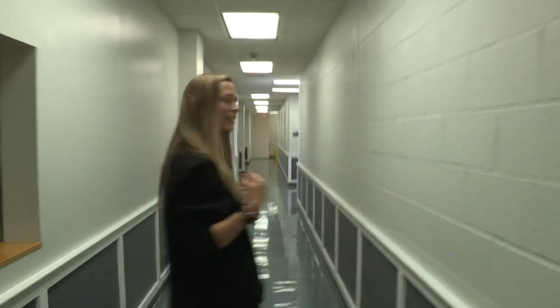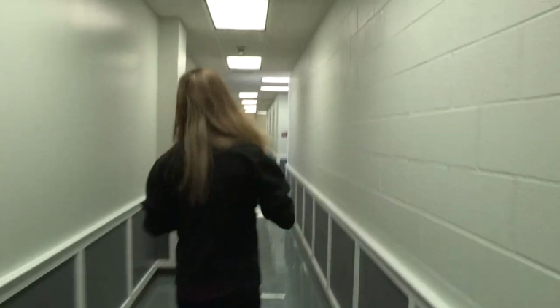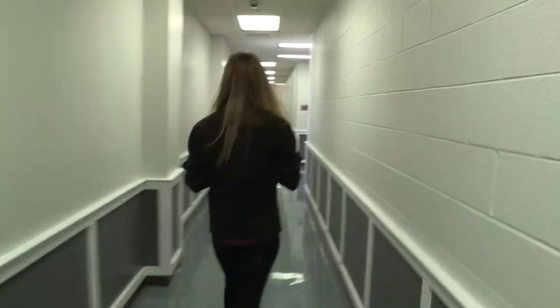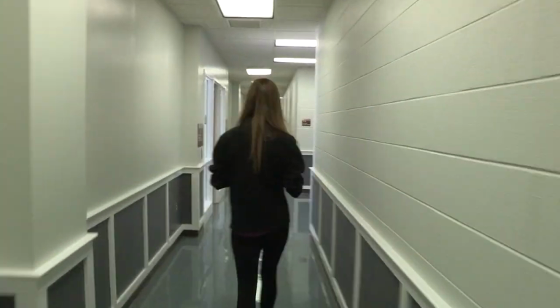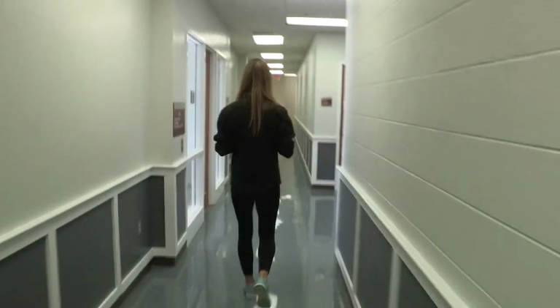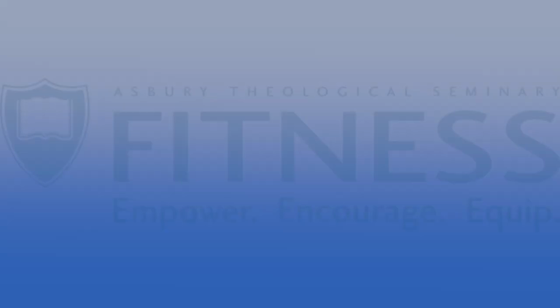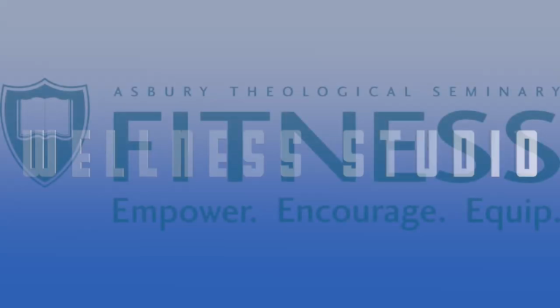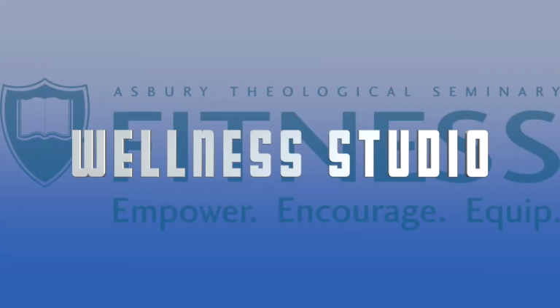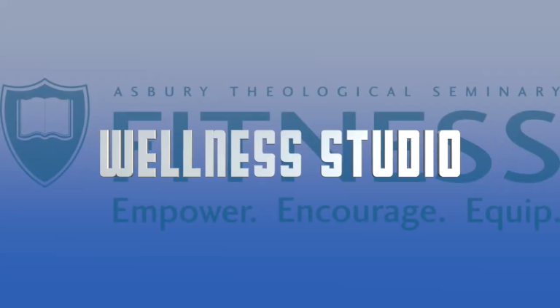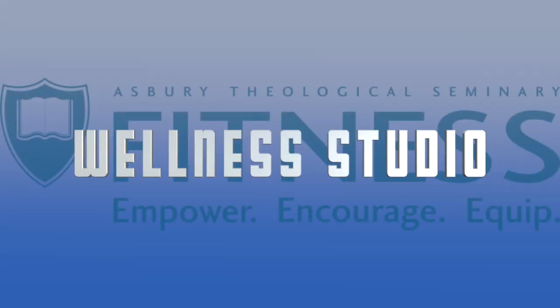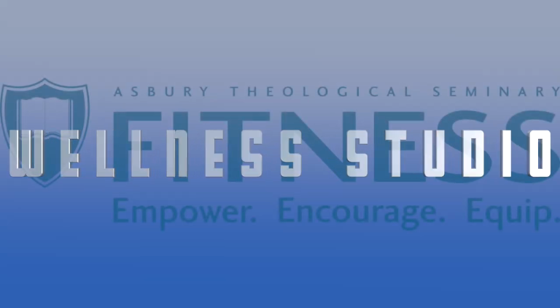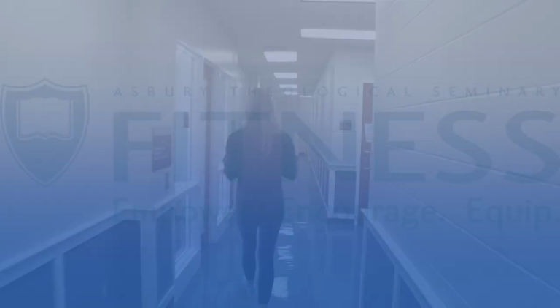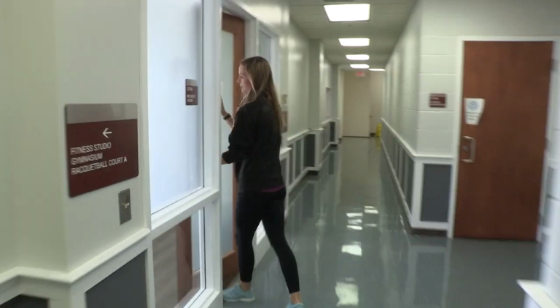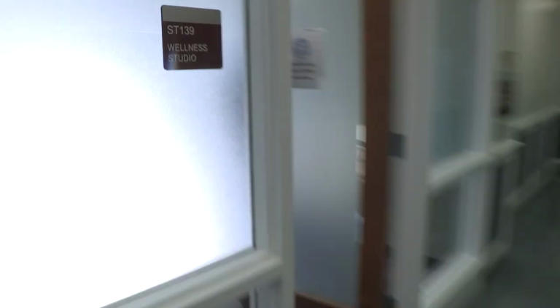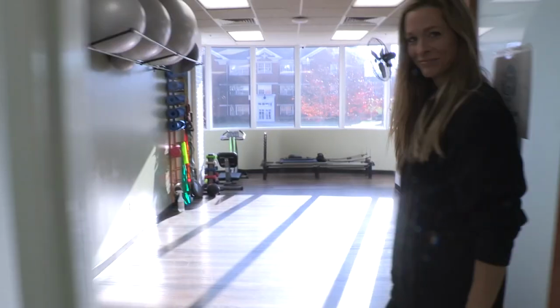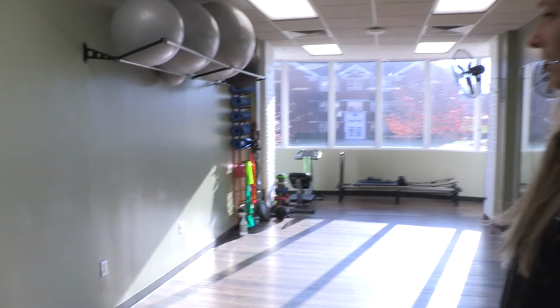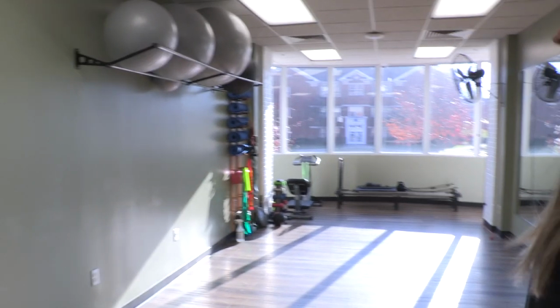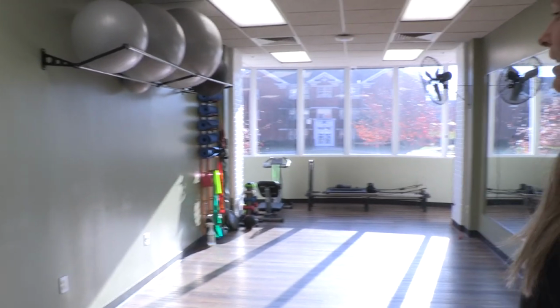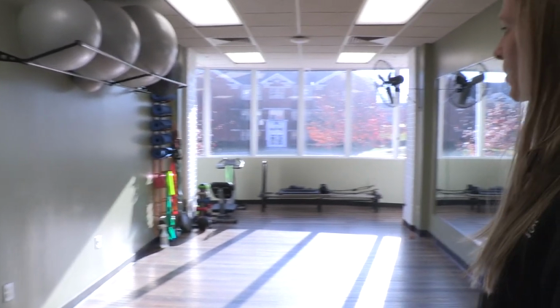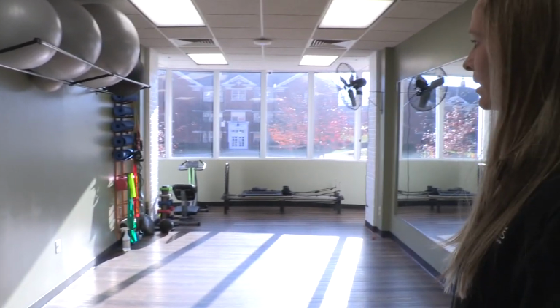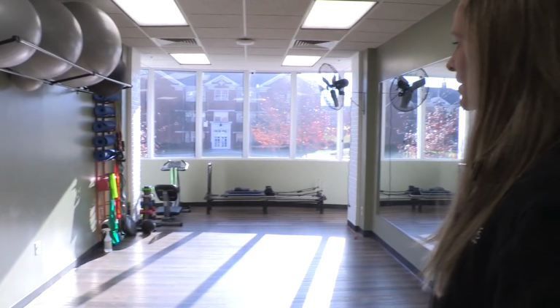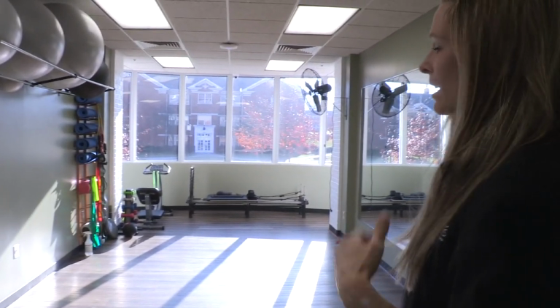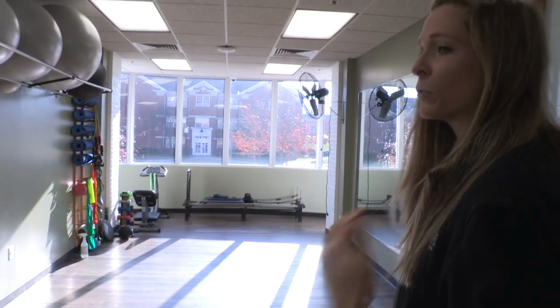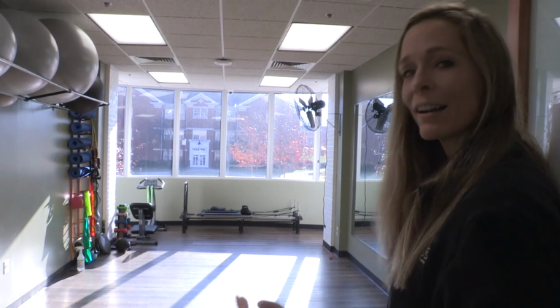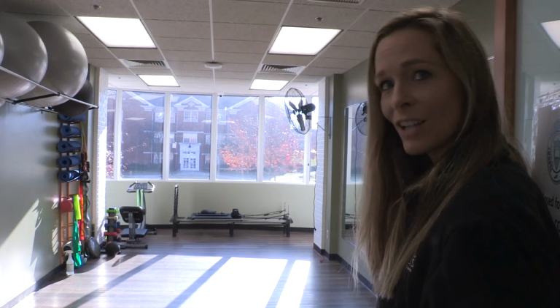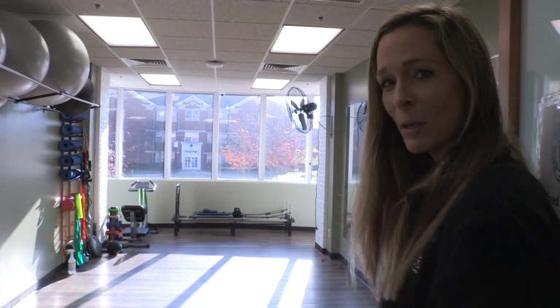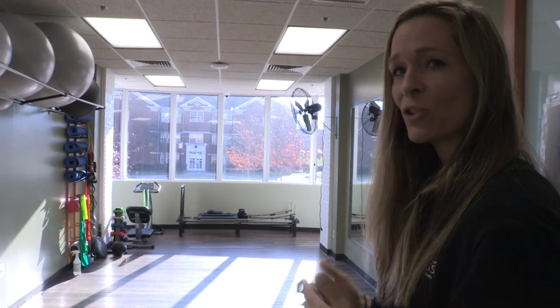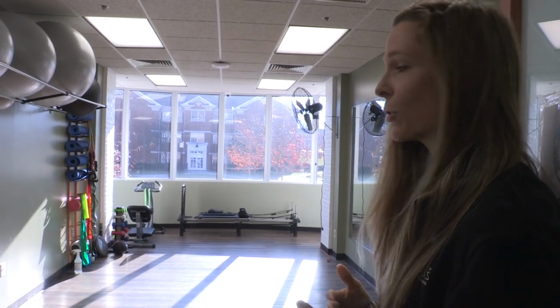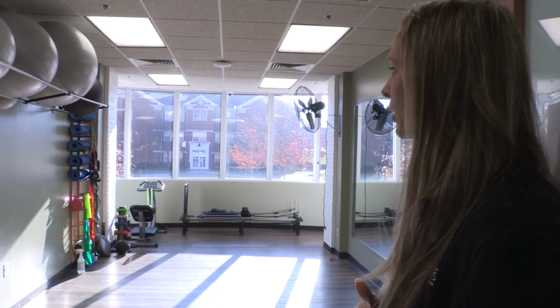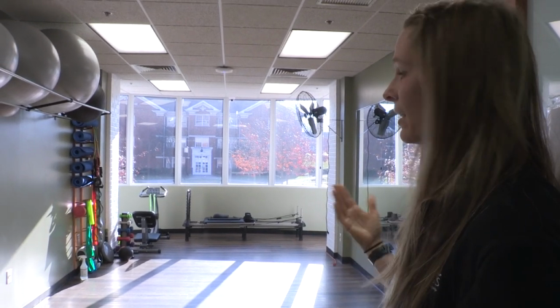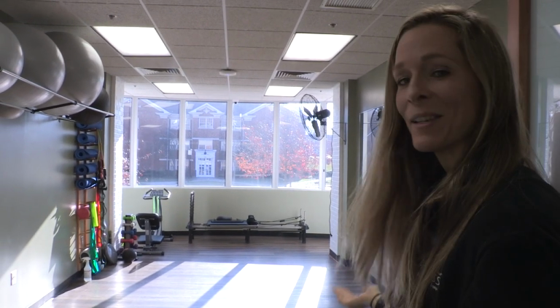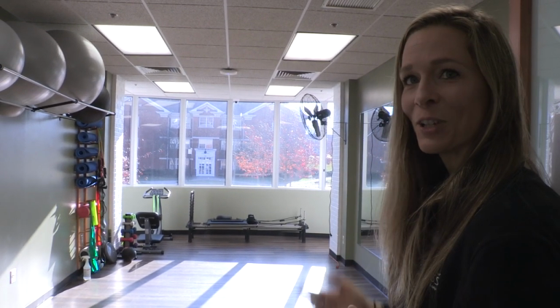Let's go check out the wellness studio. Come on in. If you are looking to just relax, detox, maybe do some stretching or core work, this space is for you.